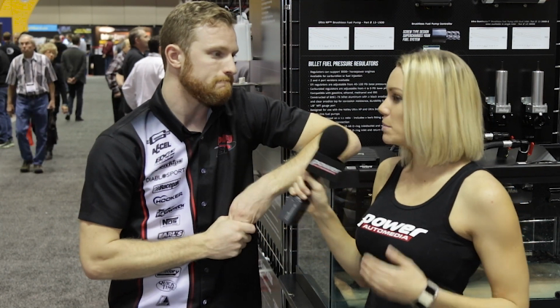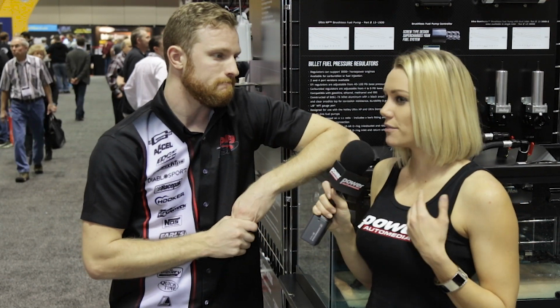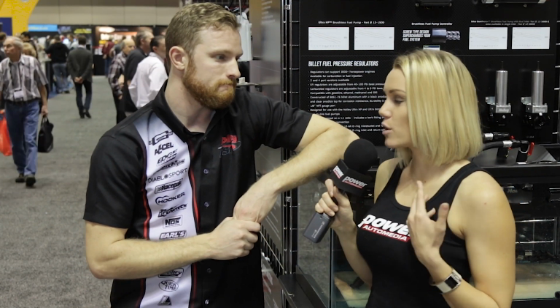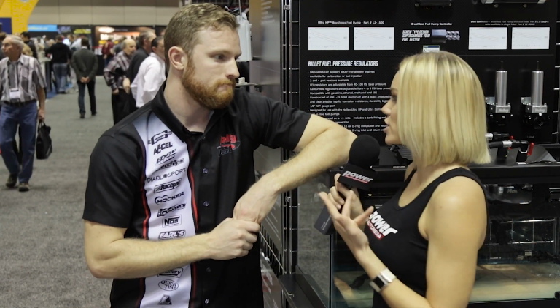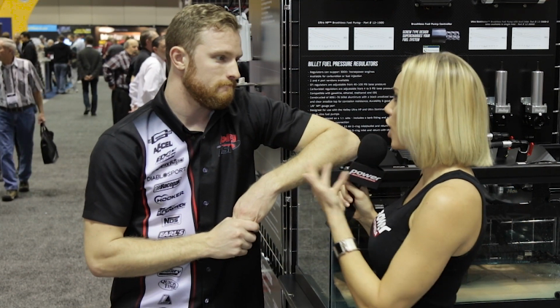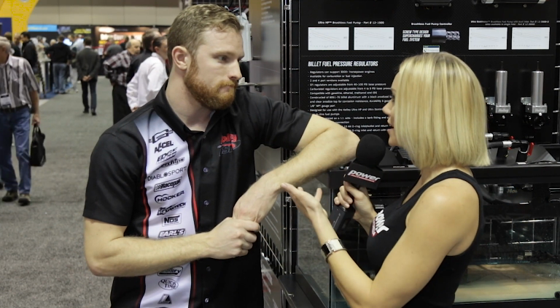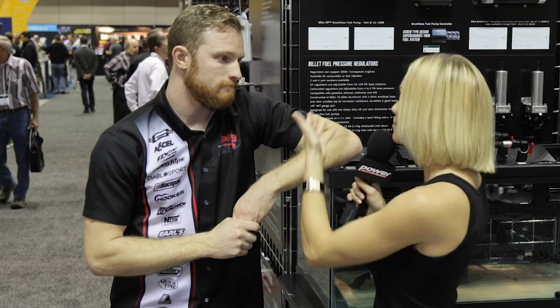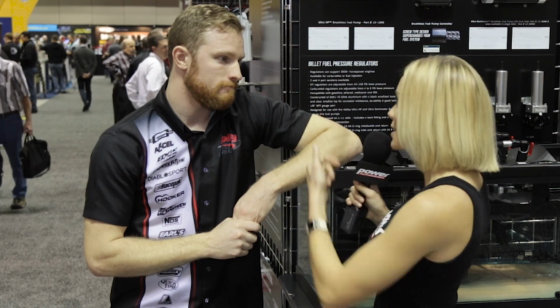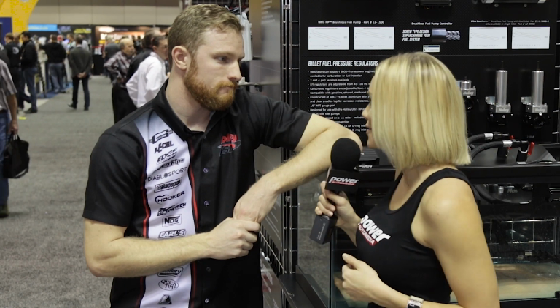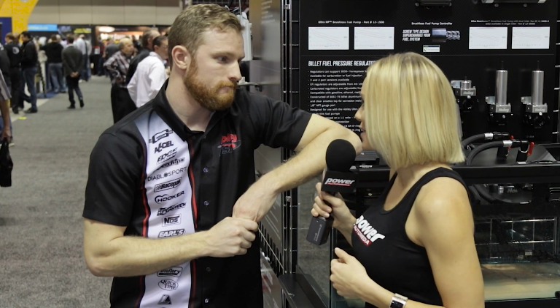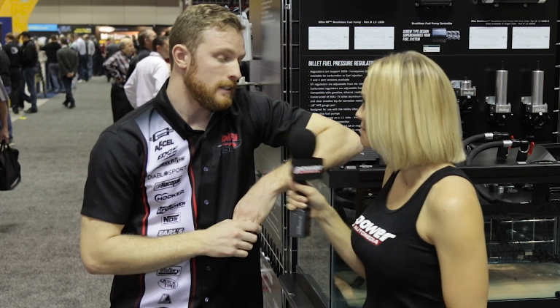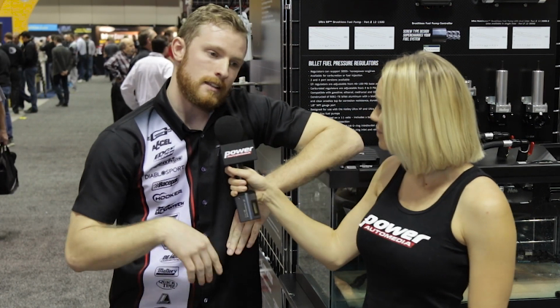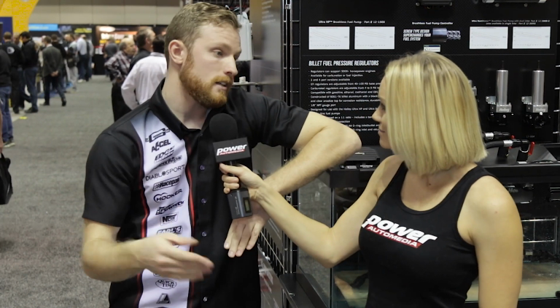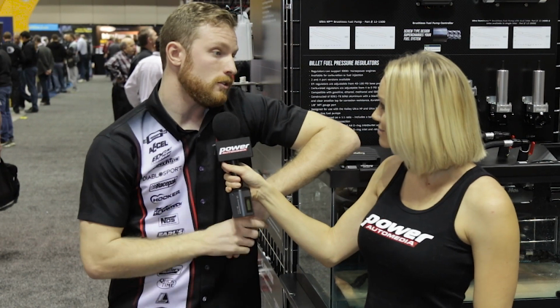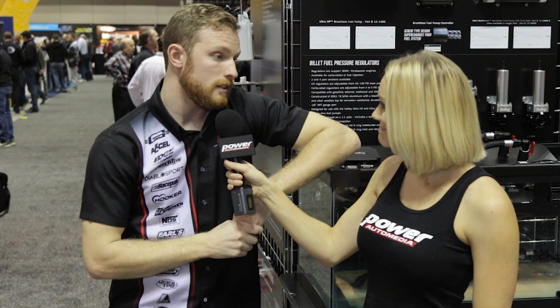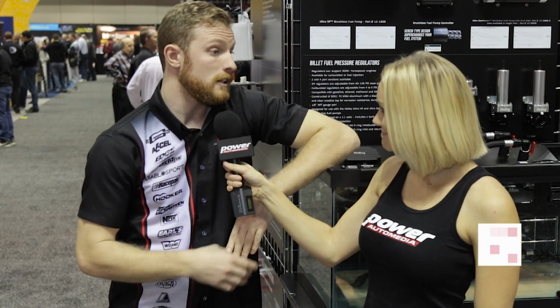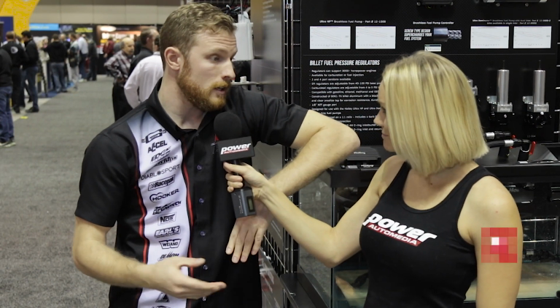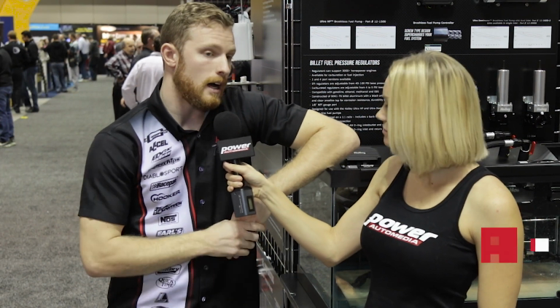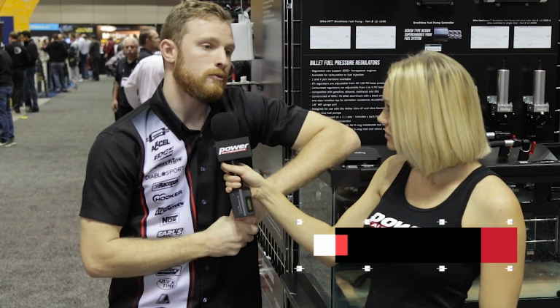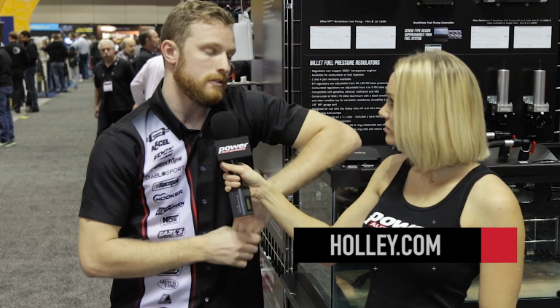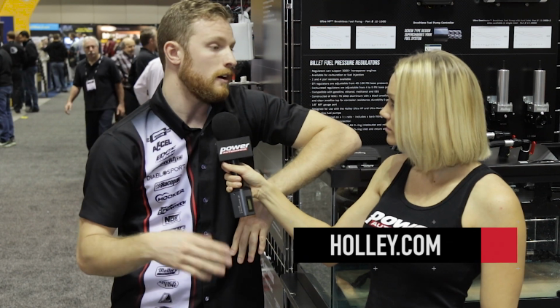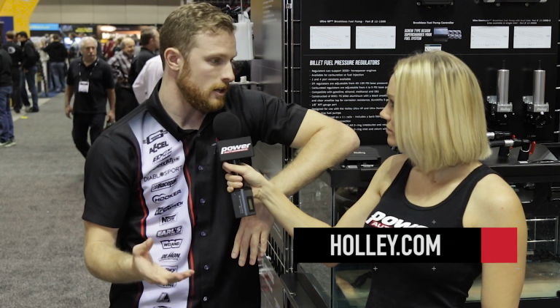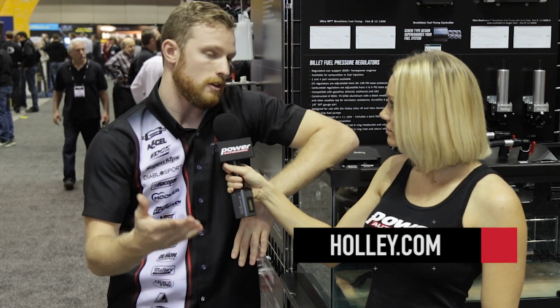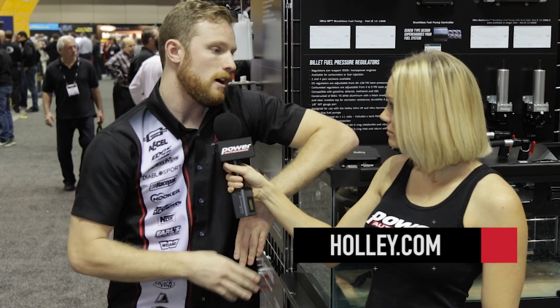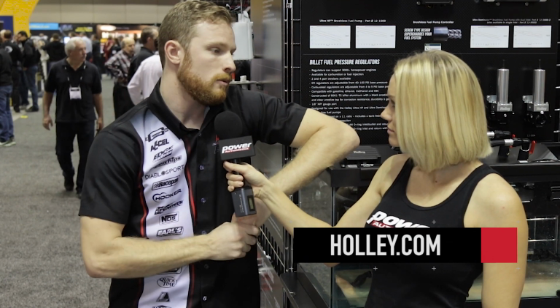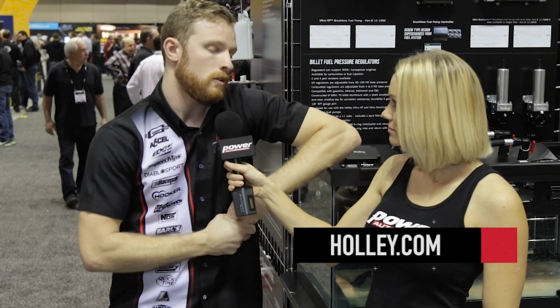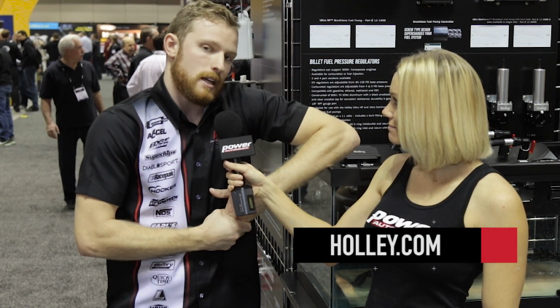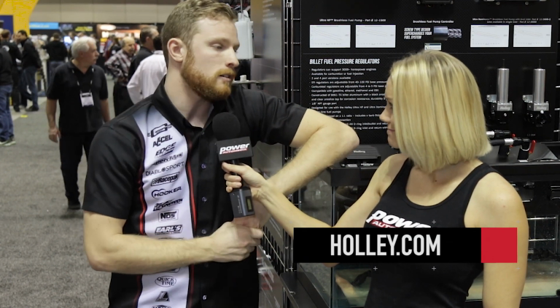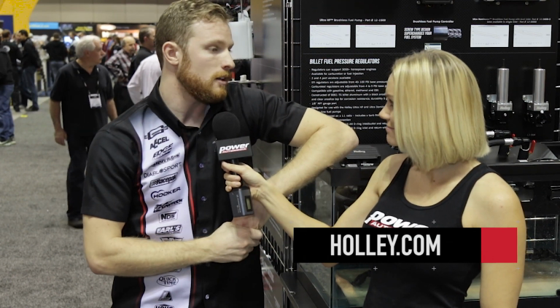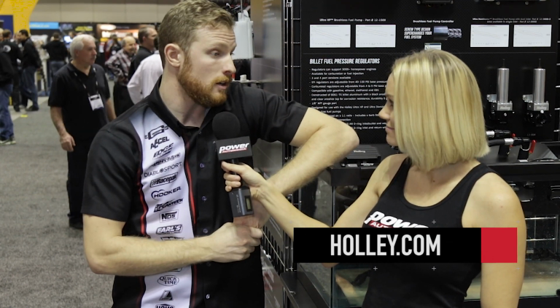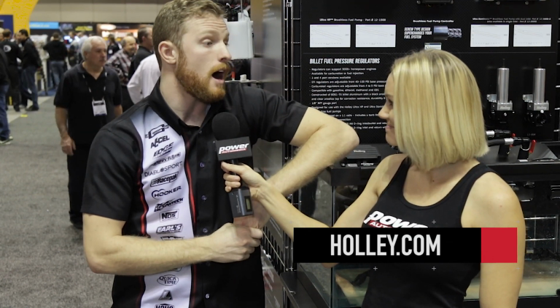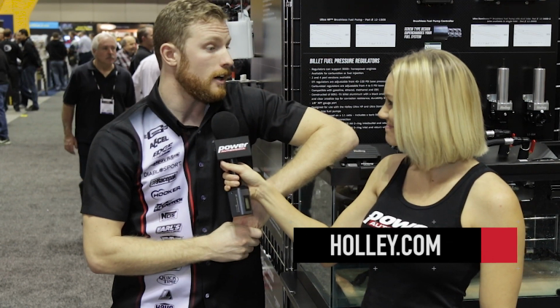For people who want to find out more information about Holley and purchase one of these in the future, they can check us out socially at our Facebook page — Holley Performance — or our Instagram, also called Holley Performance, or online at www.holley.com.